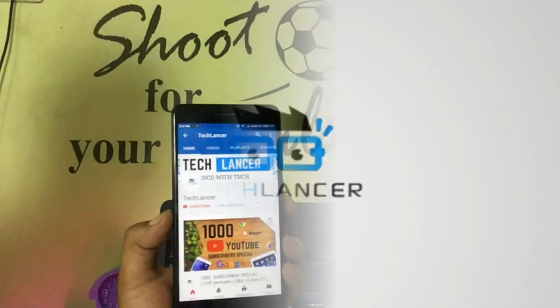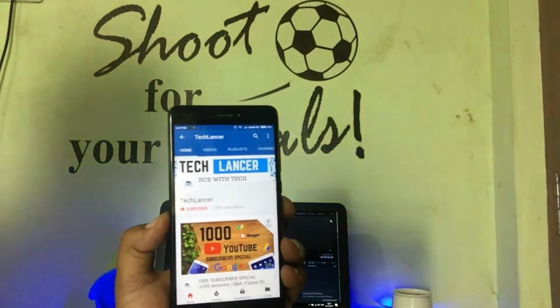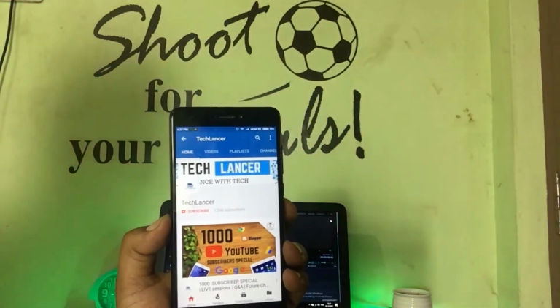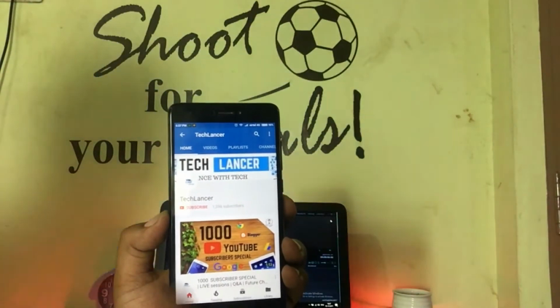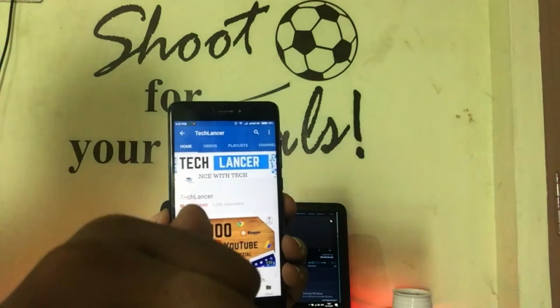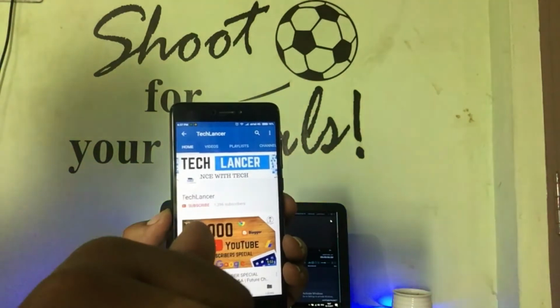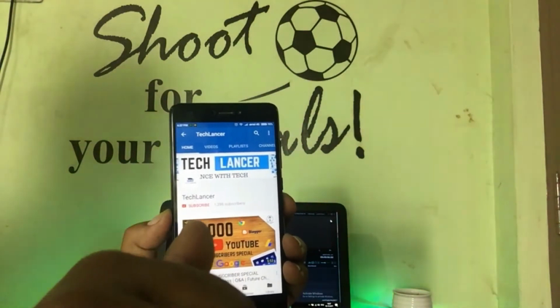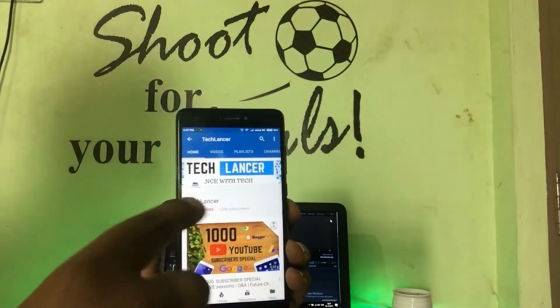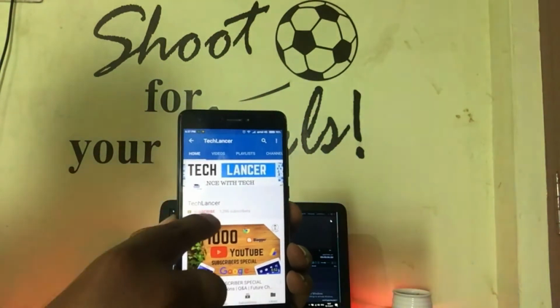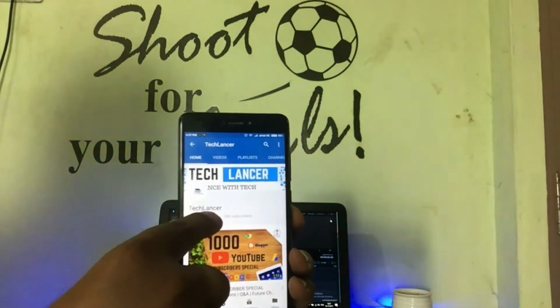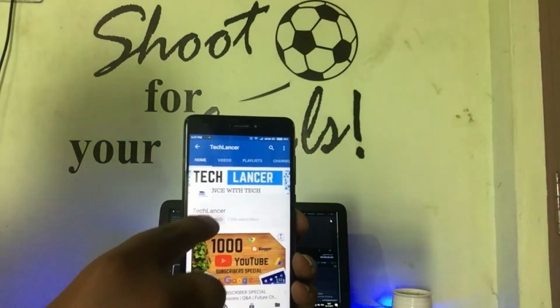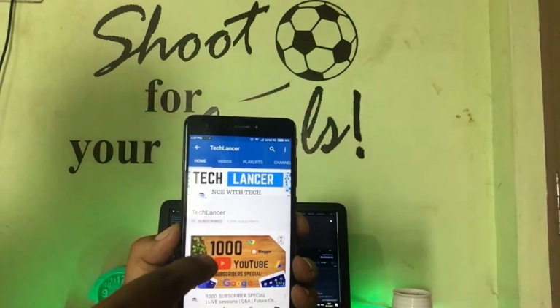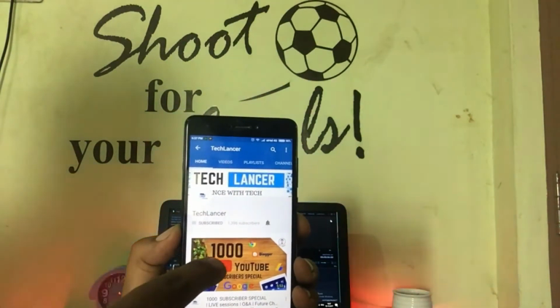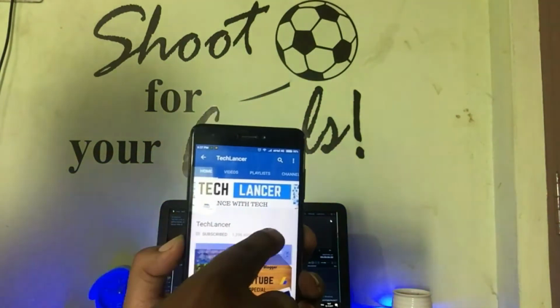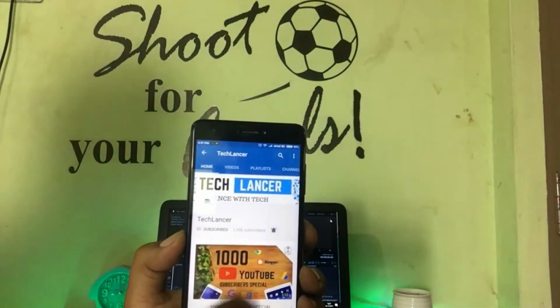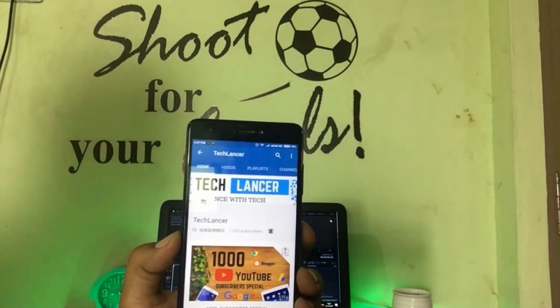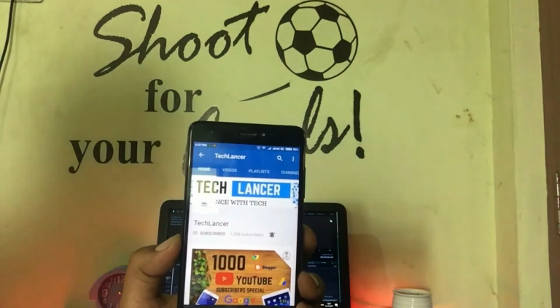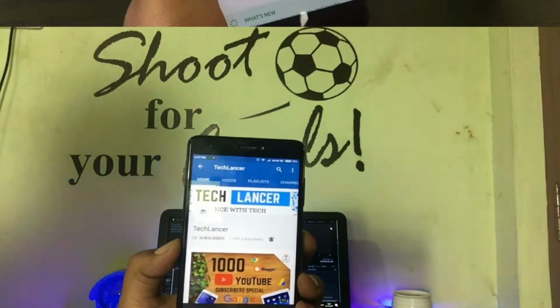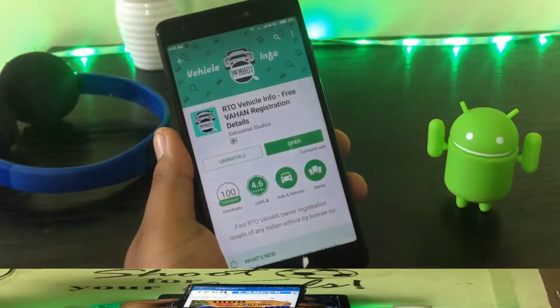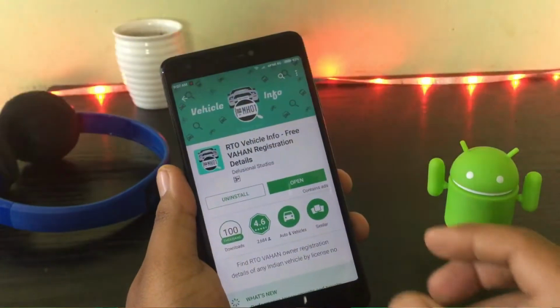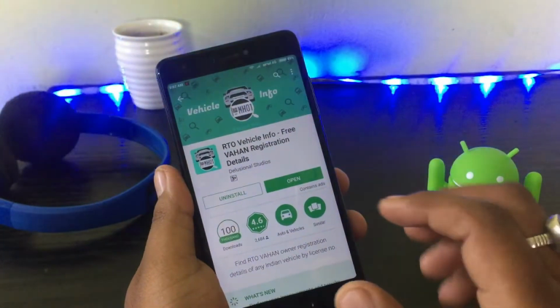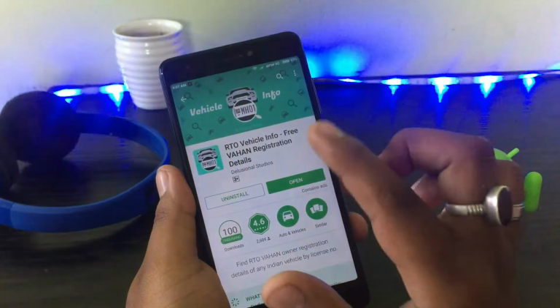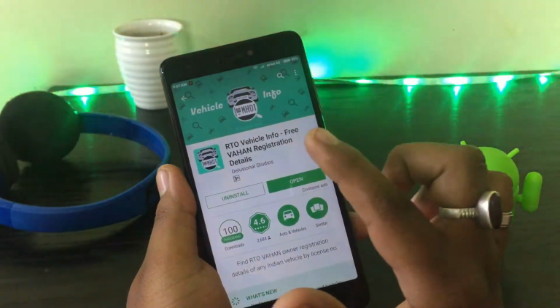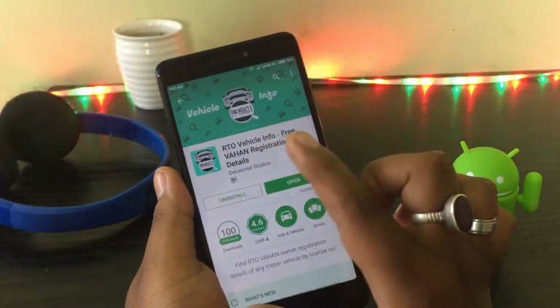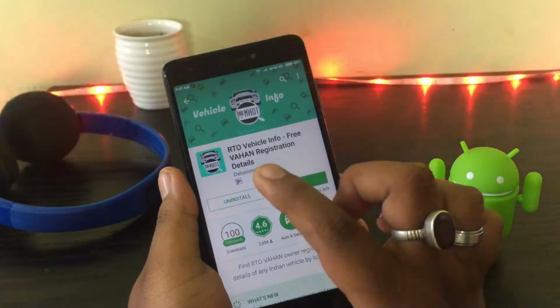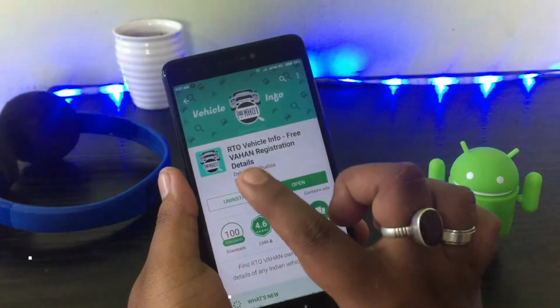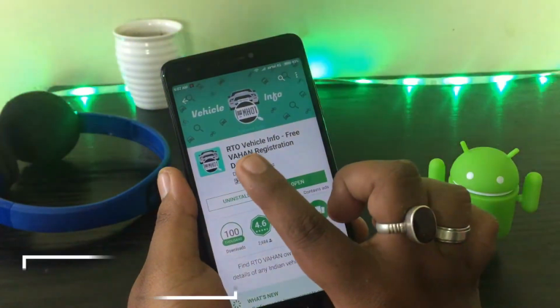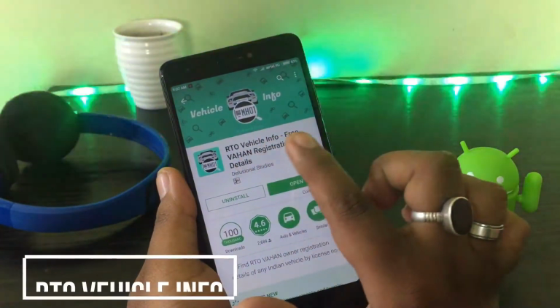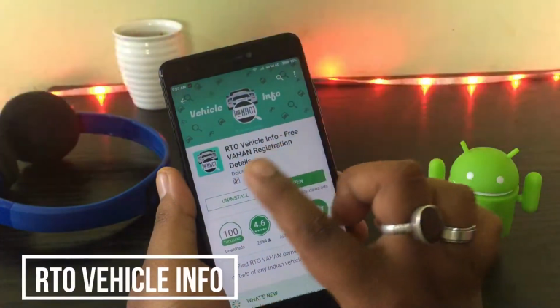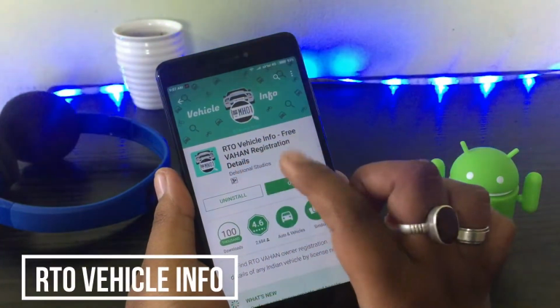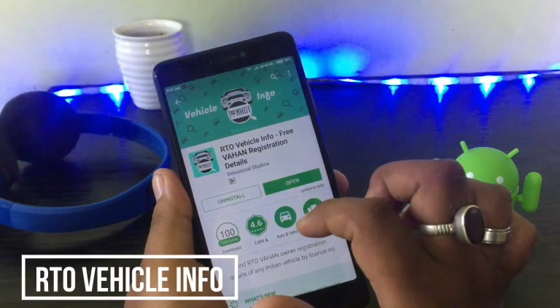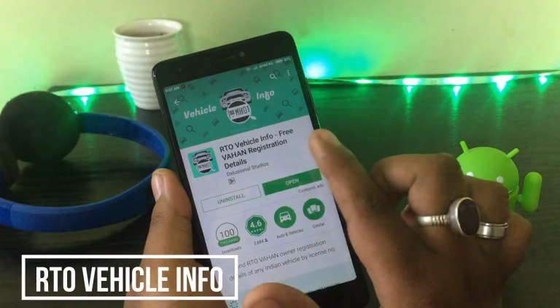If you have not subscribed to Tech Lanza, consider subscribing and also hit the bell icon for every single video update. For this trick you will need this app called RTO Vehicle Info.